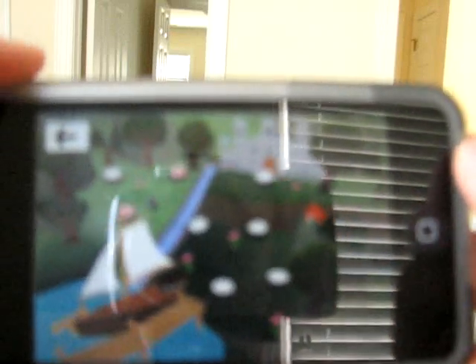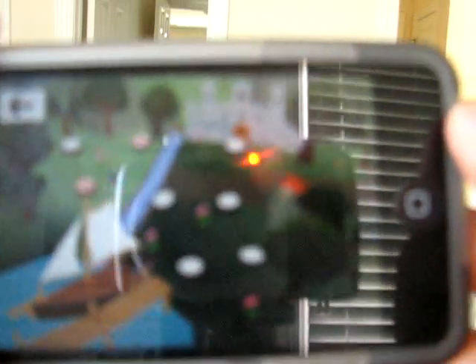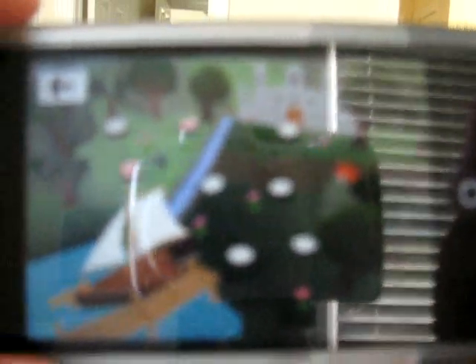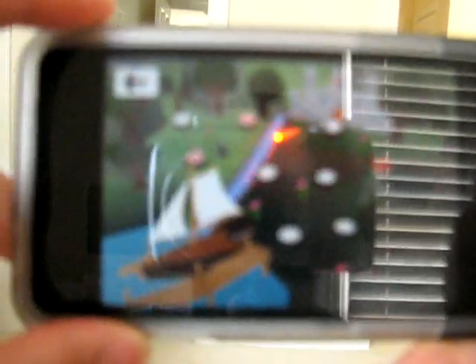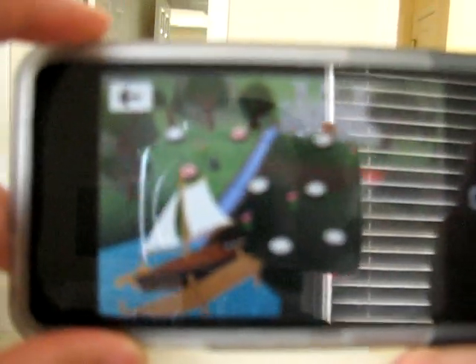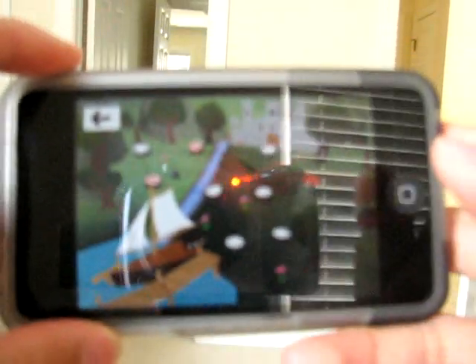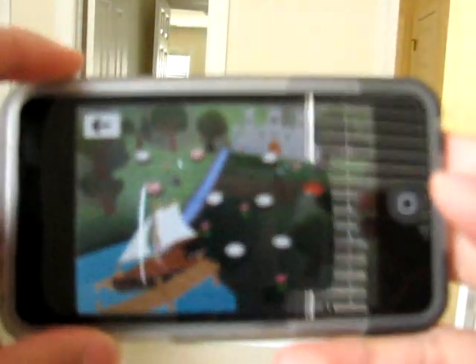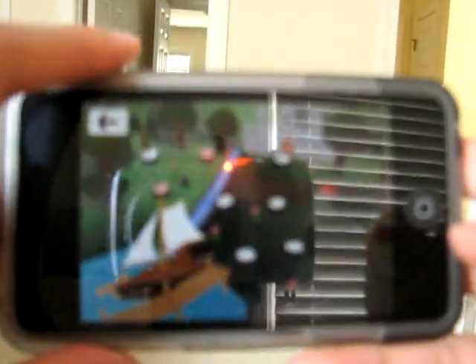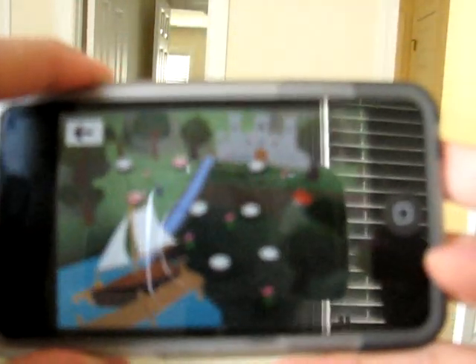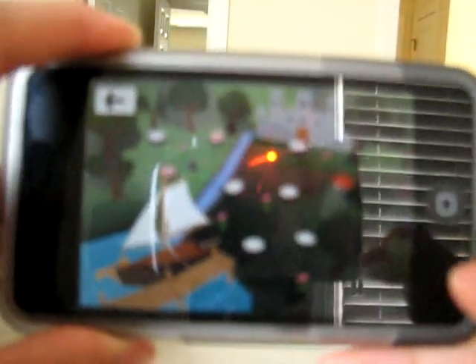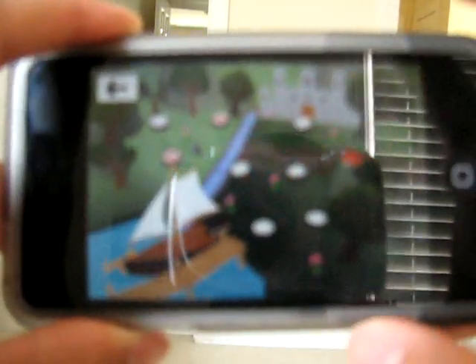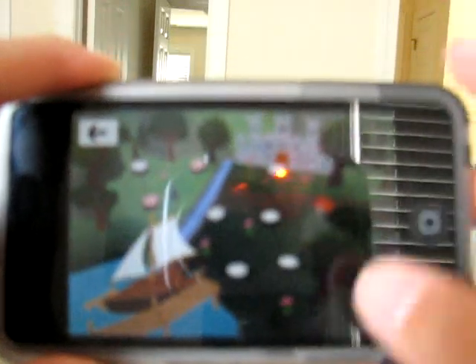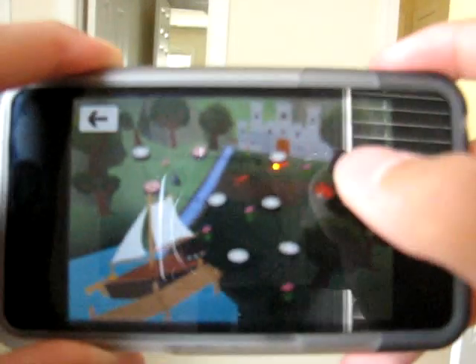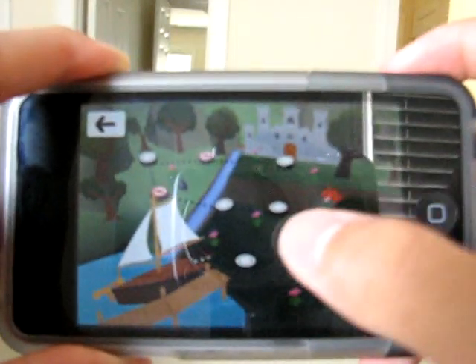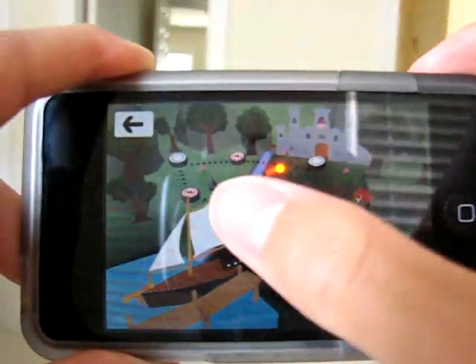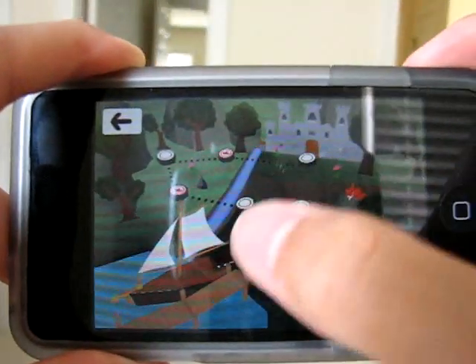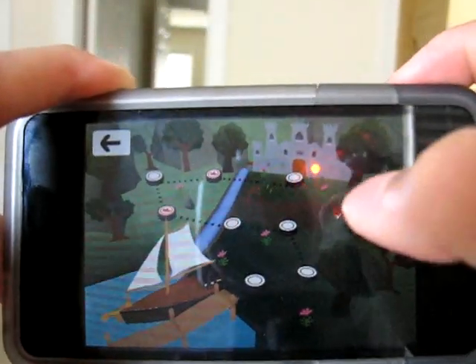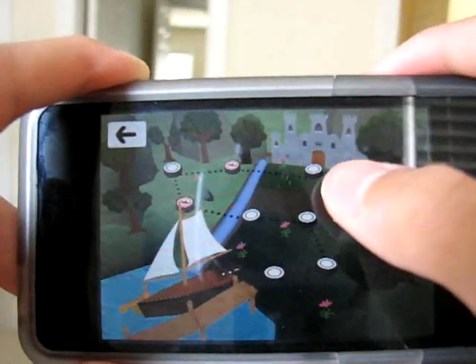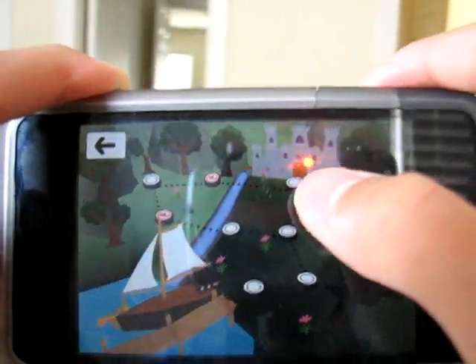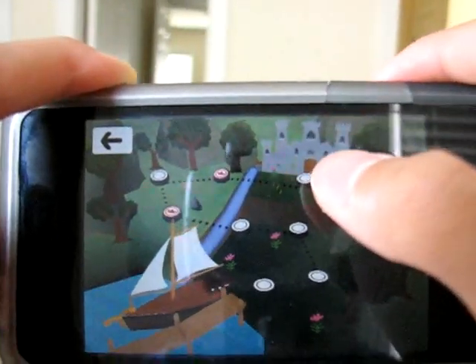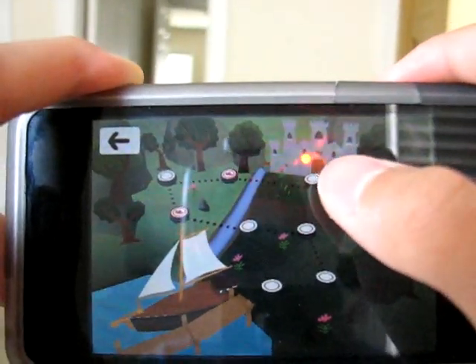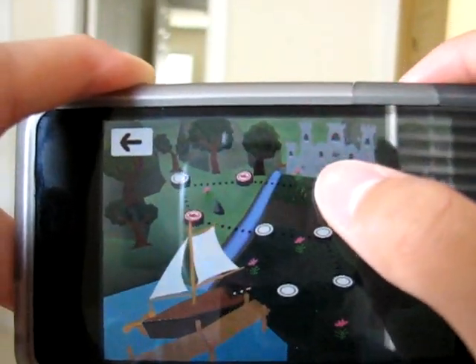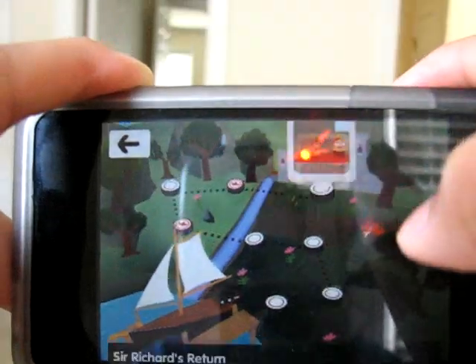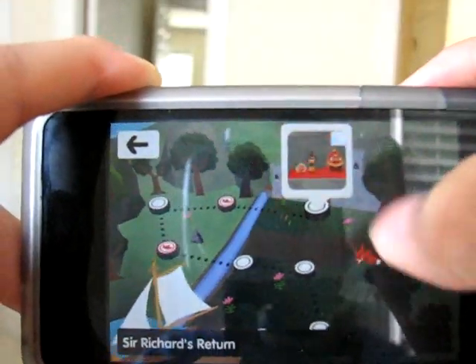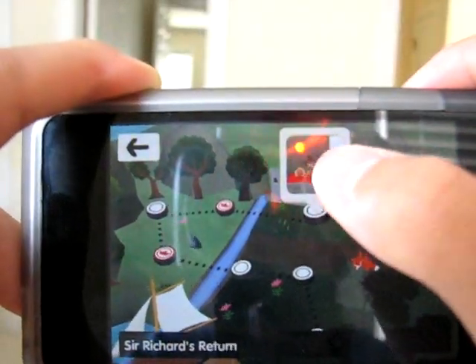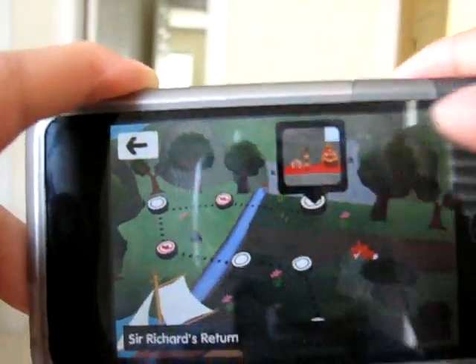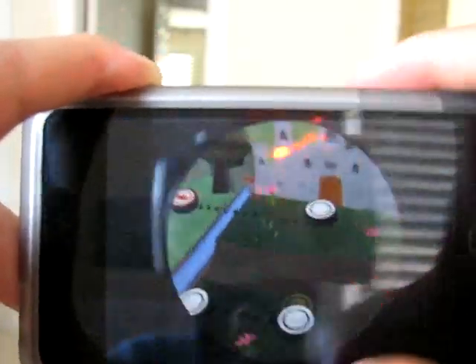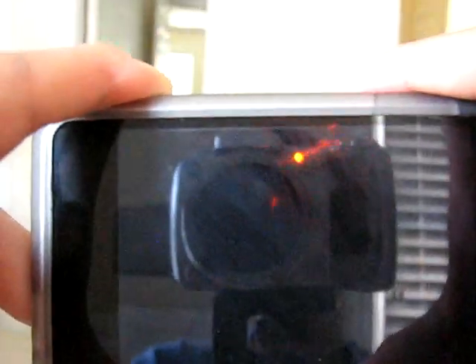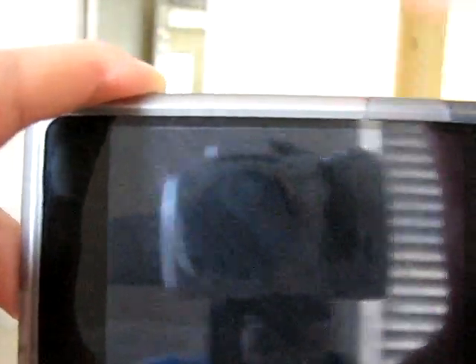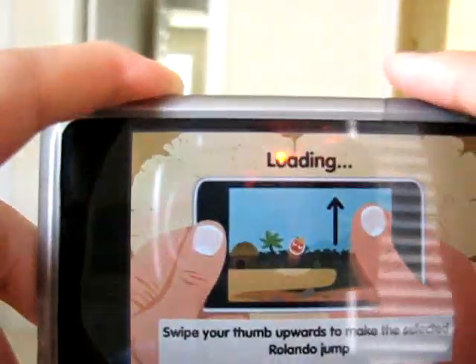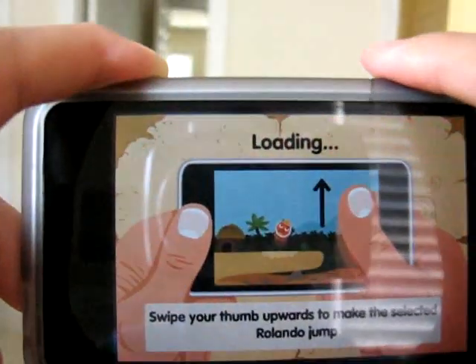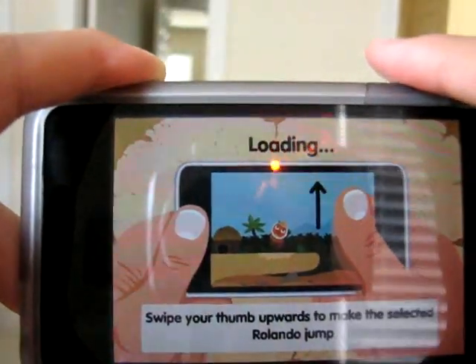And when you first start out, you don't have all these circles — you only have this one right here. So you would click, tap that, and tap the little square that comes up.